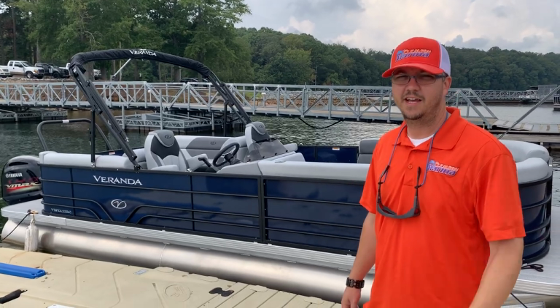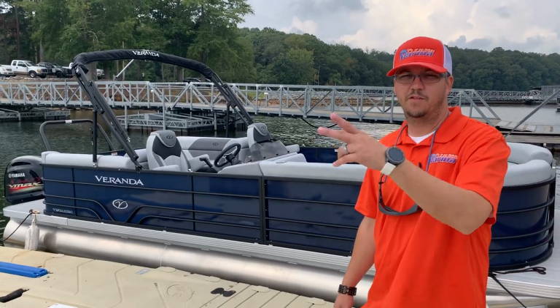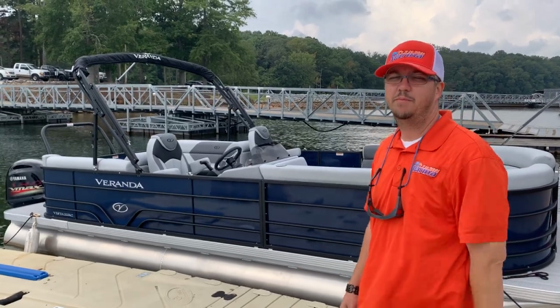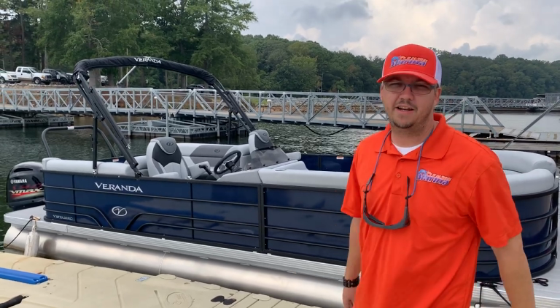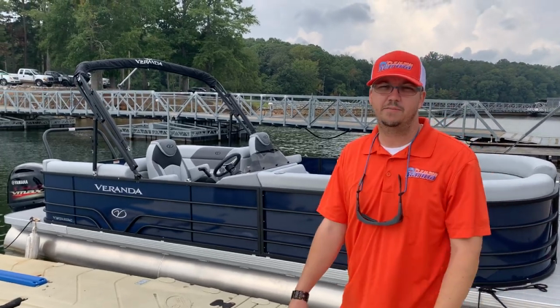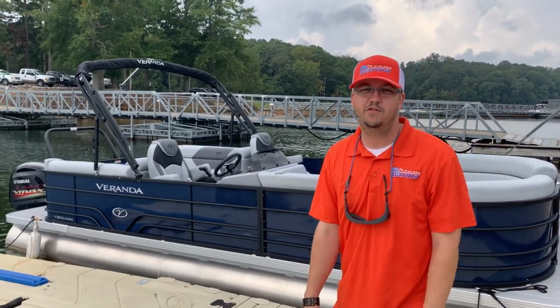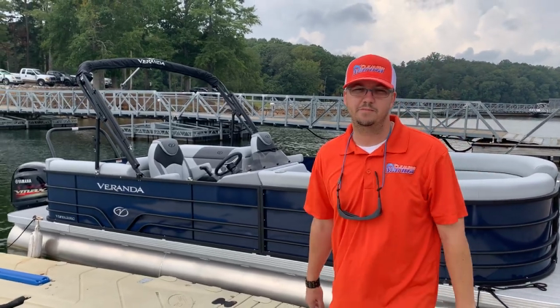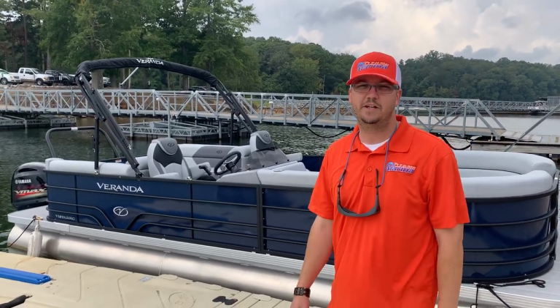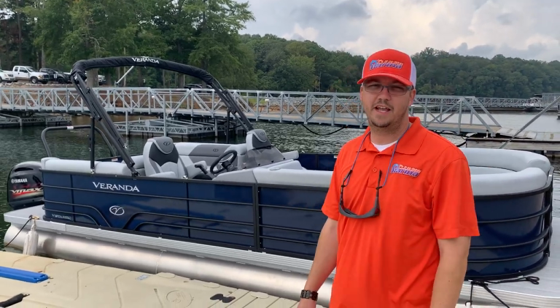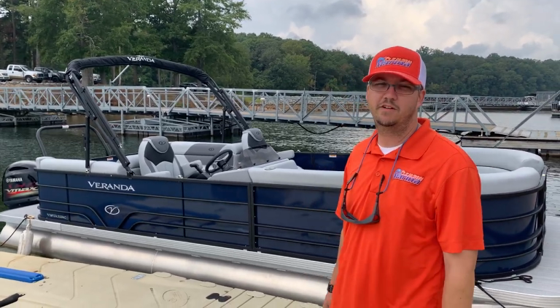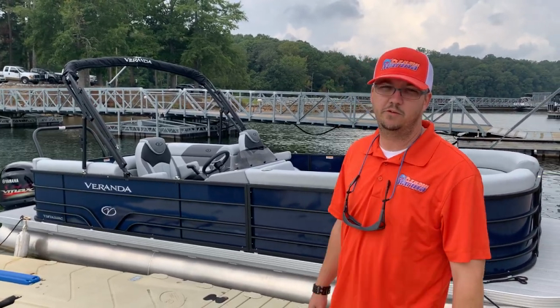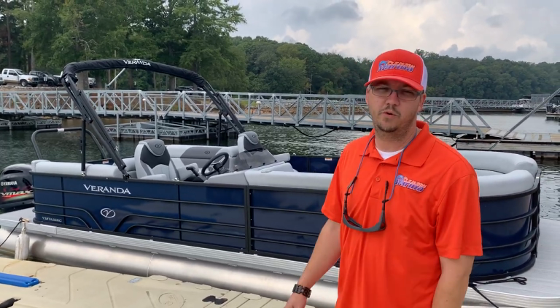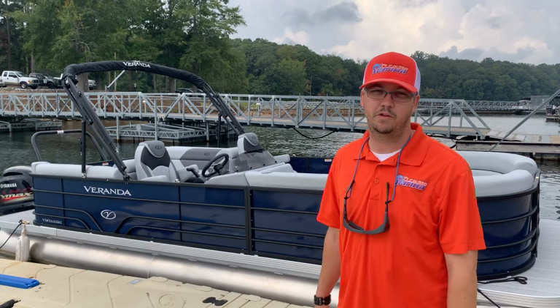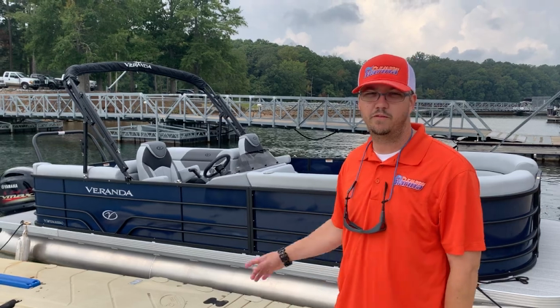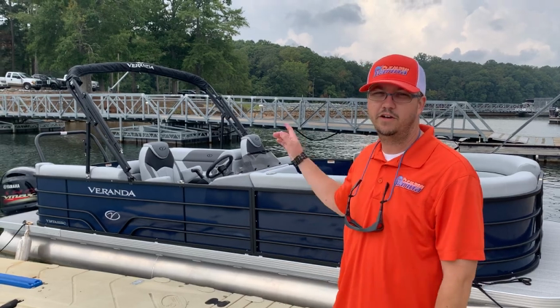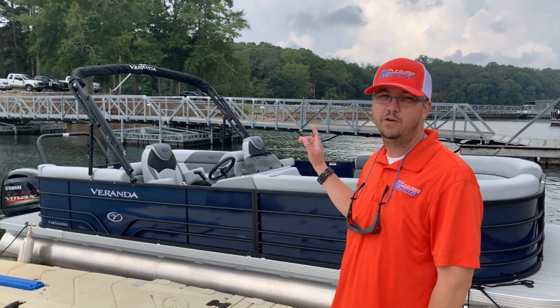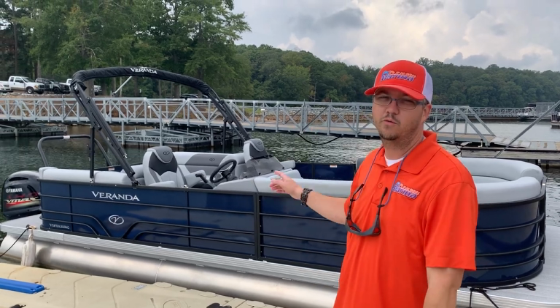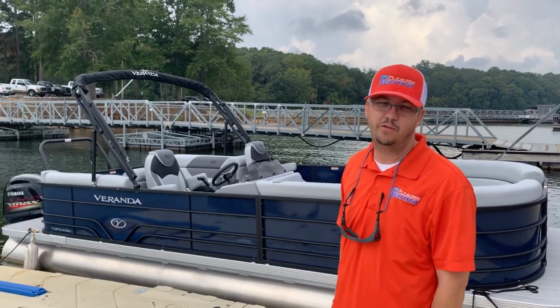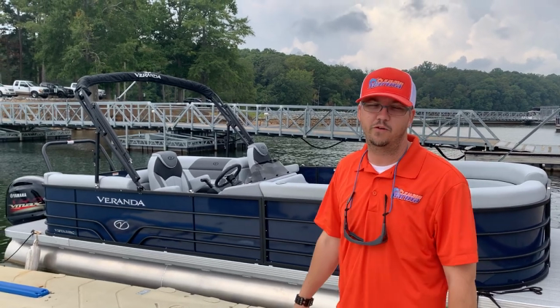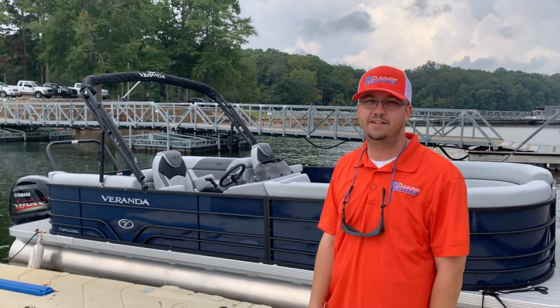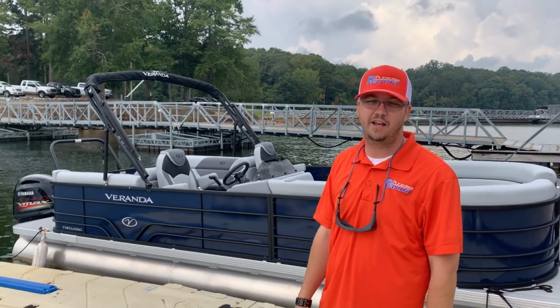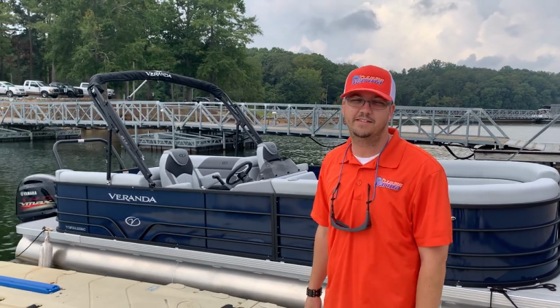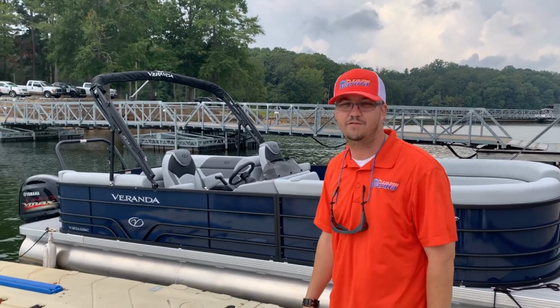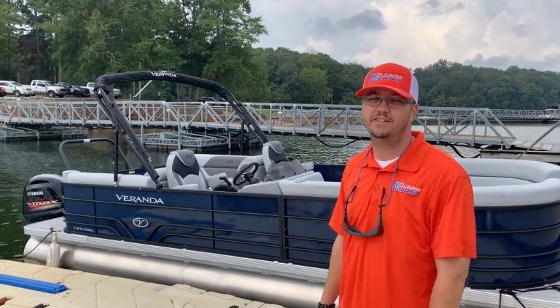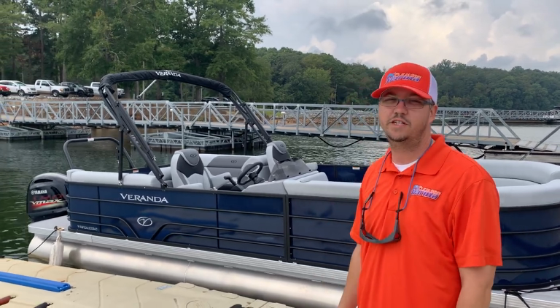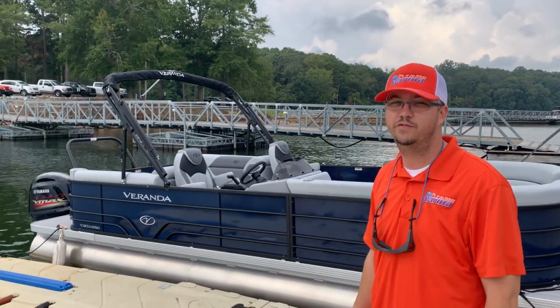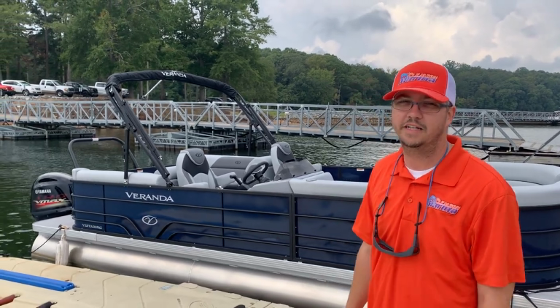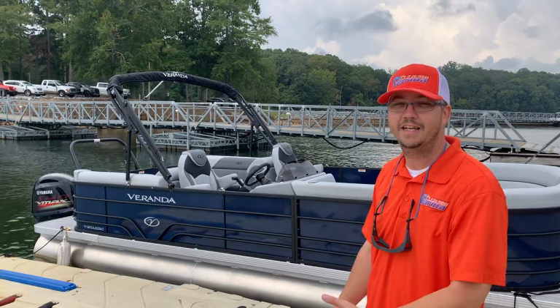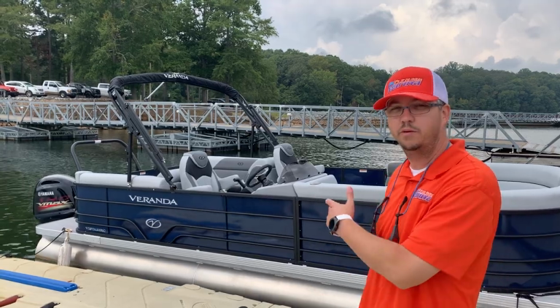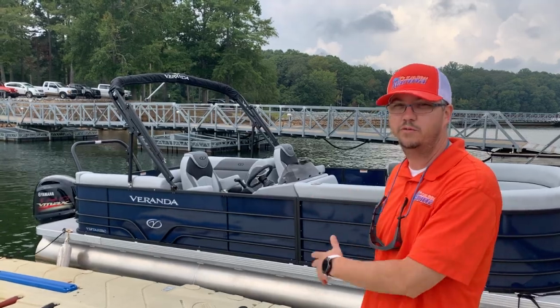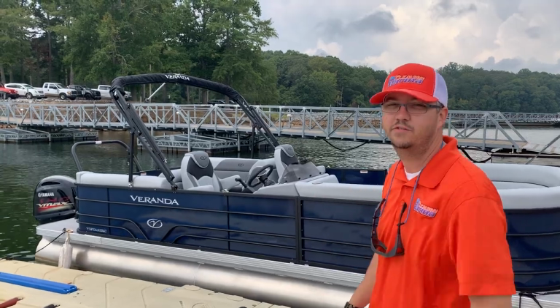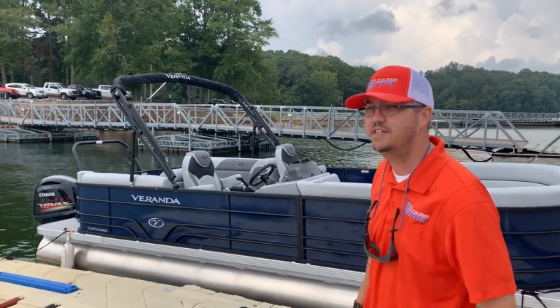Hey everybody, Brandon here coming to you from Clemson Marina today. I want to talk to you real quick about one of our new arrival Verandas here on lot. This is a Vista 22-footer in indigo blue that we just received.